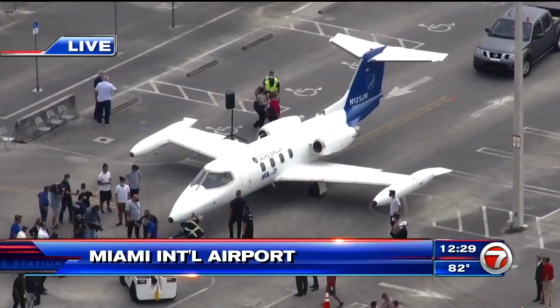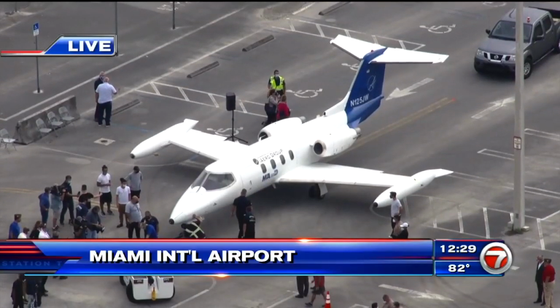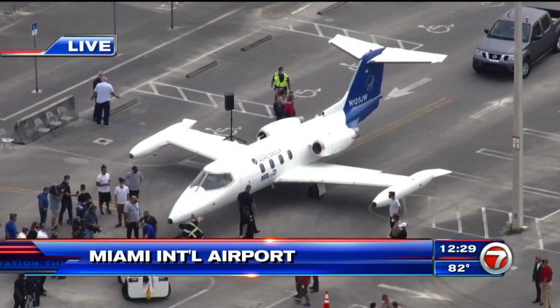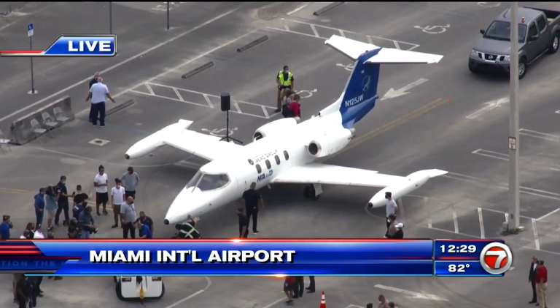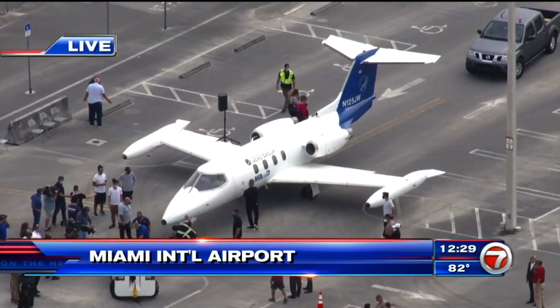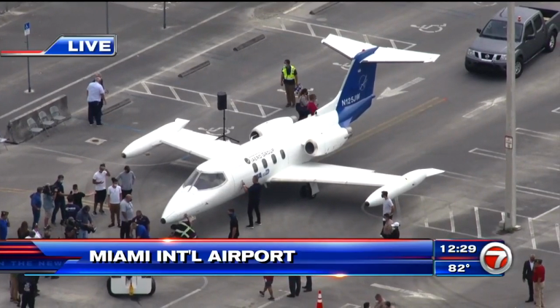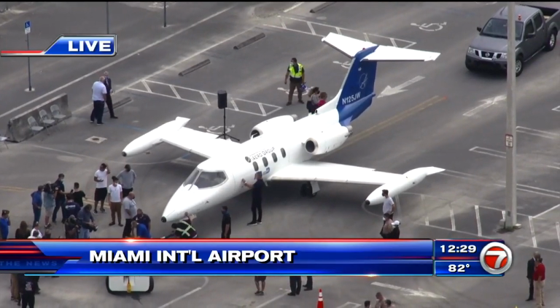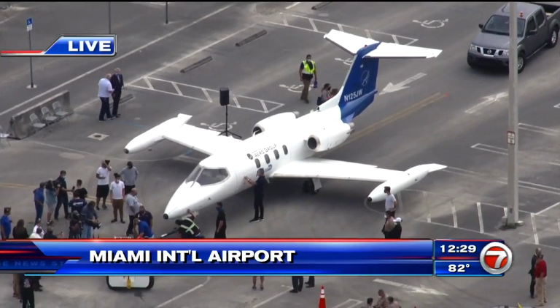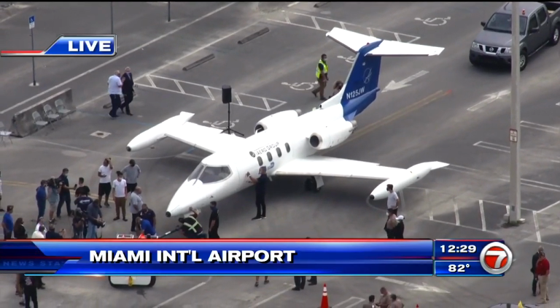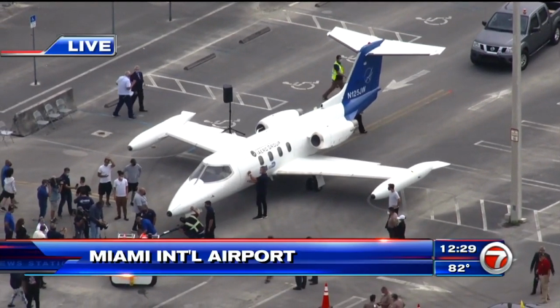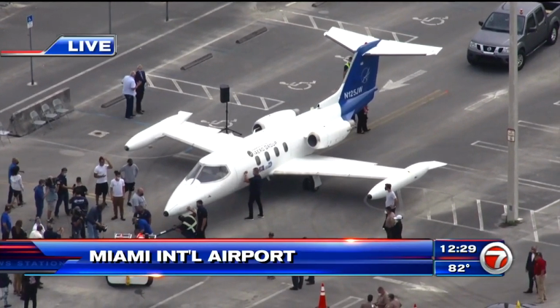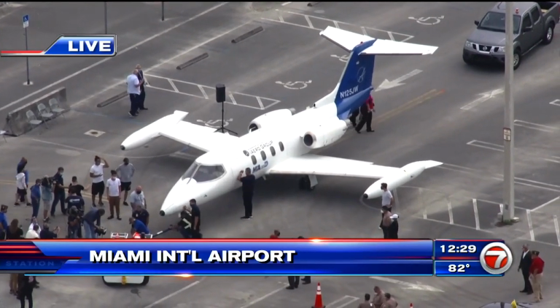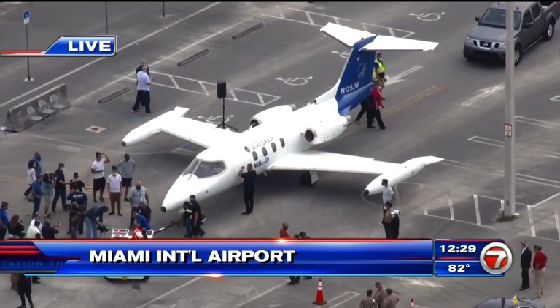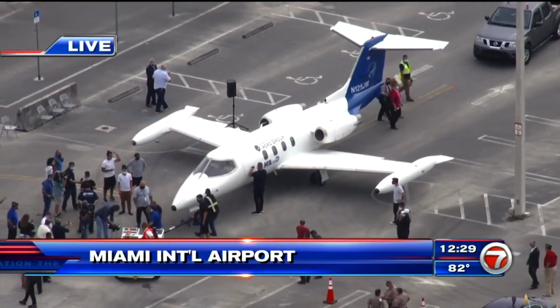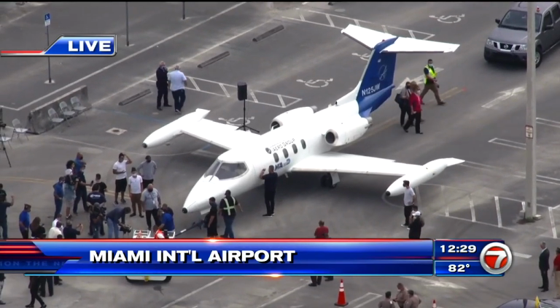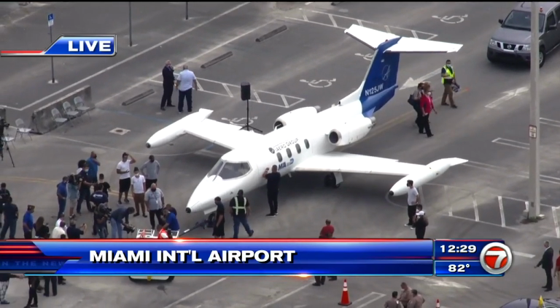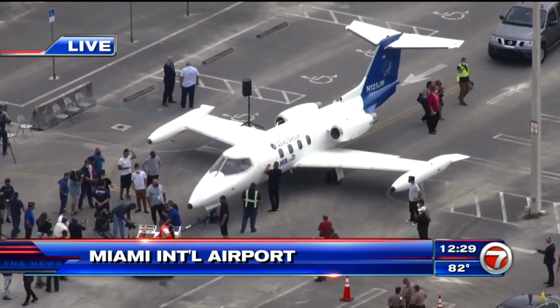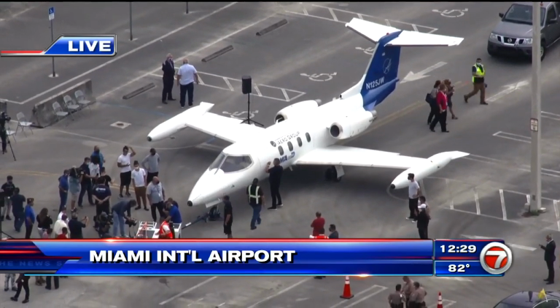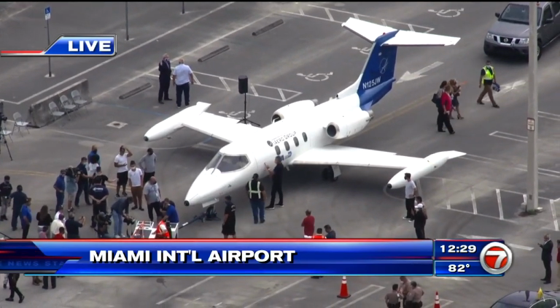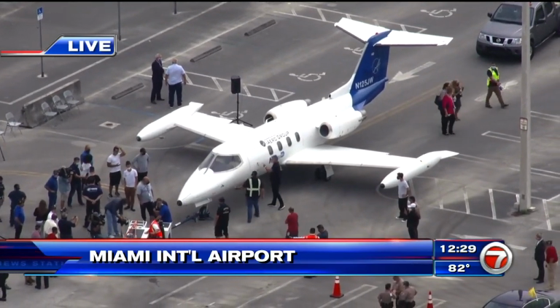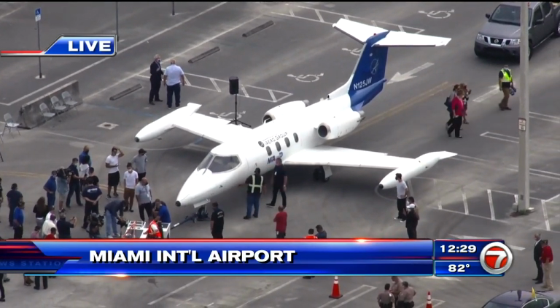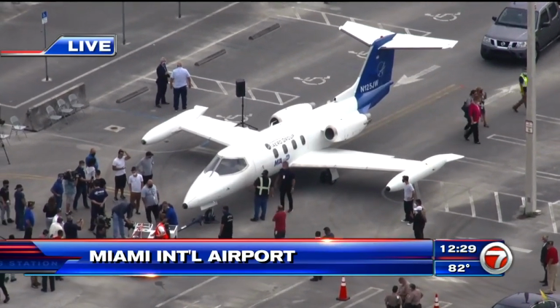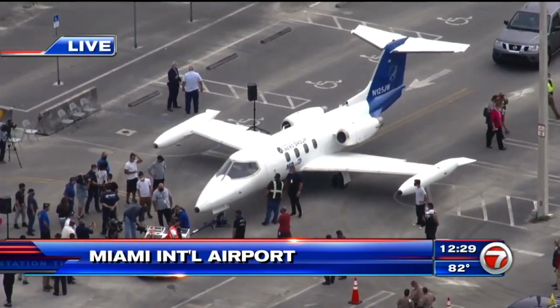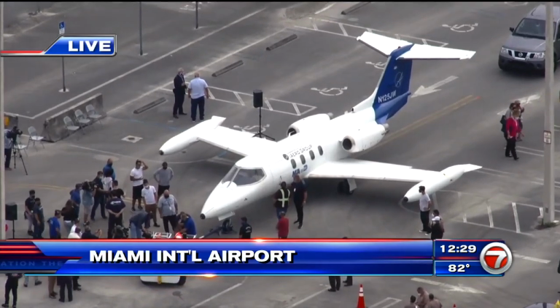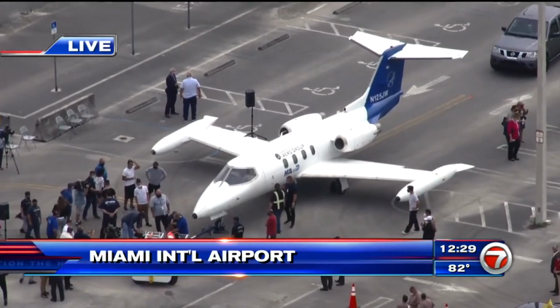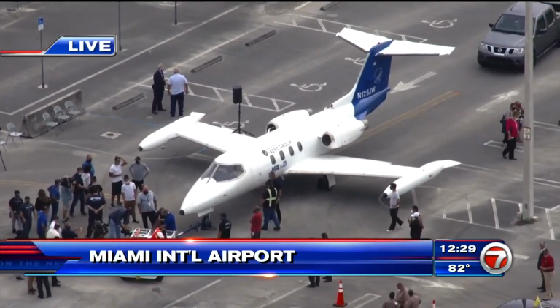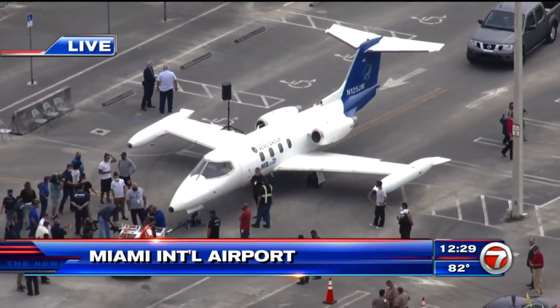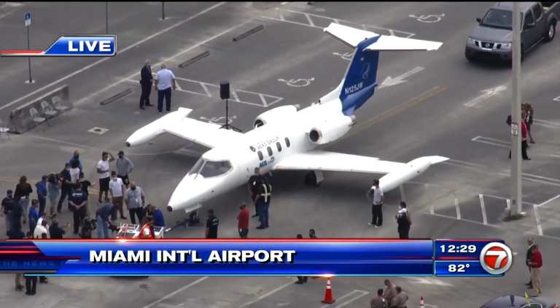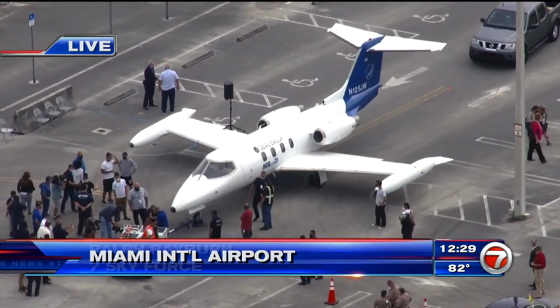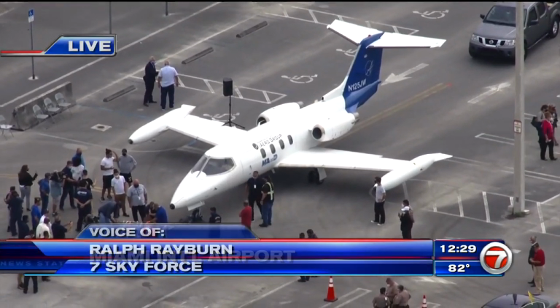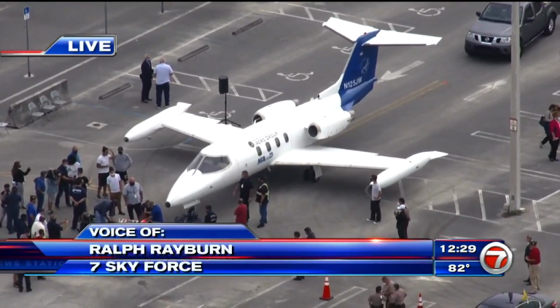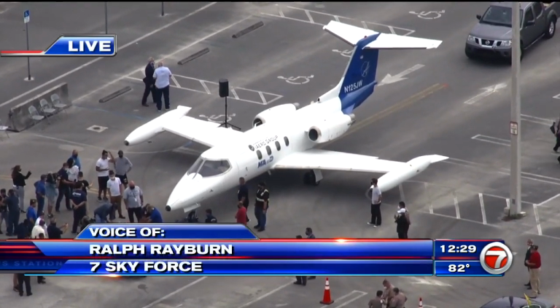Sky Force HD over Miami International Airport, where a high-end, high-flying gift has just been delivered. Ralph Rayburn joins us now with the details.